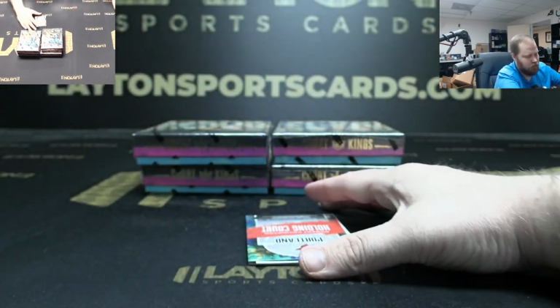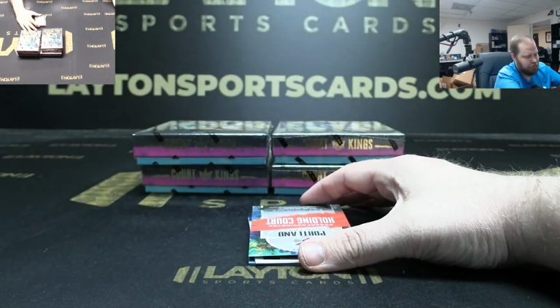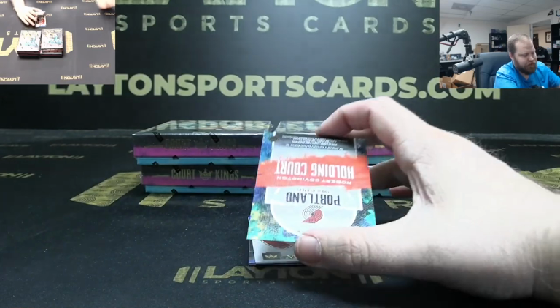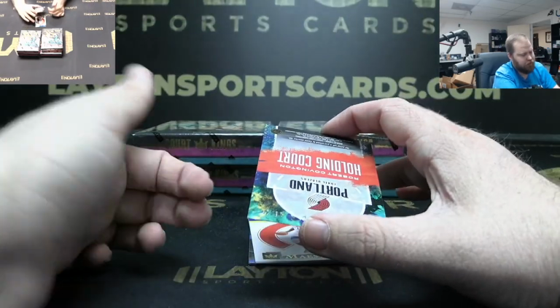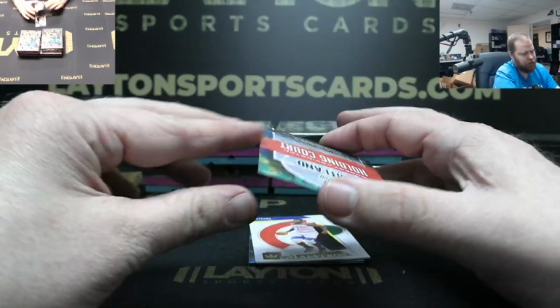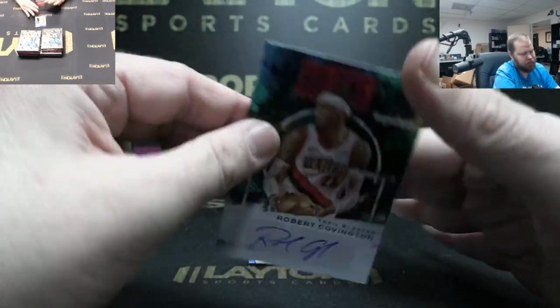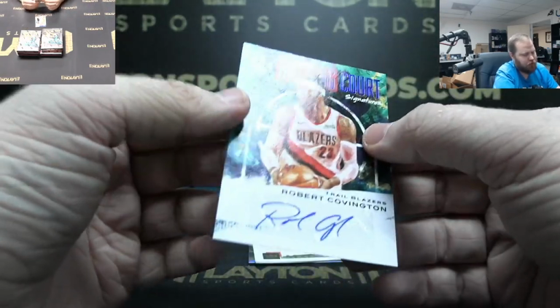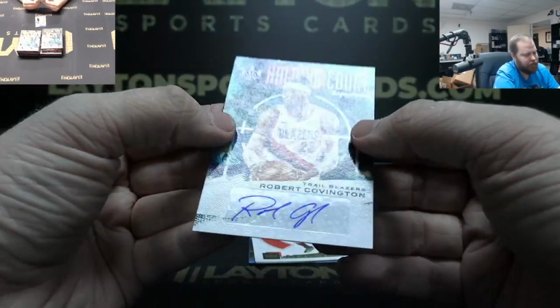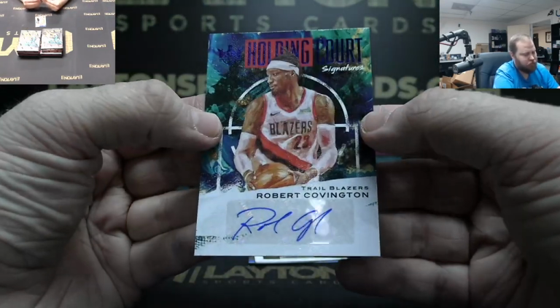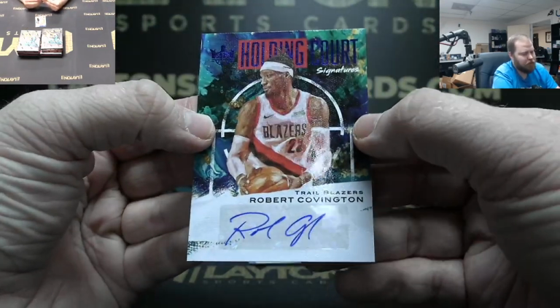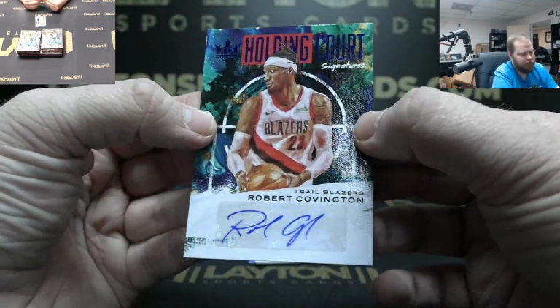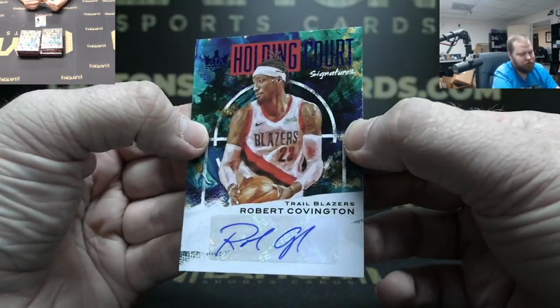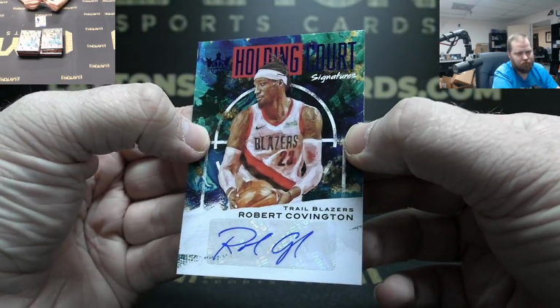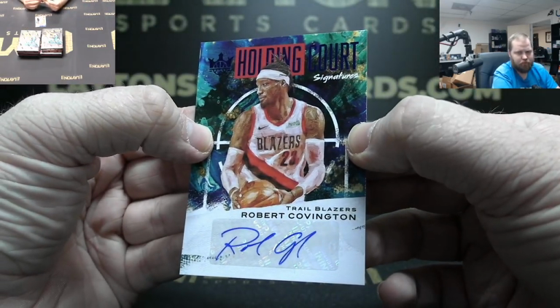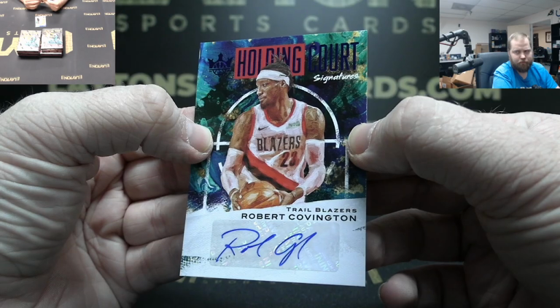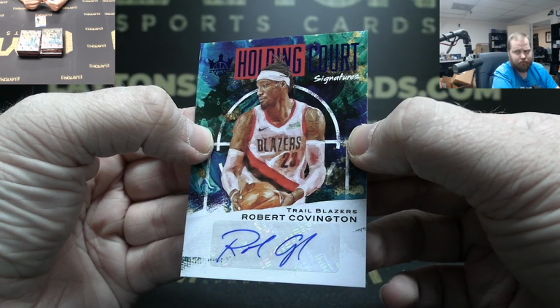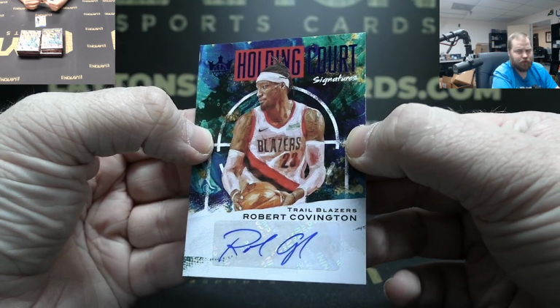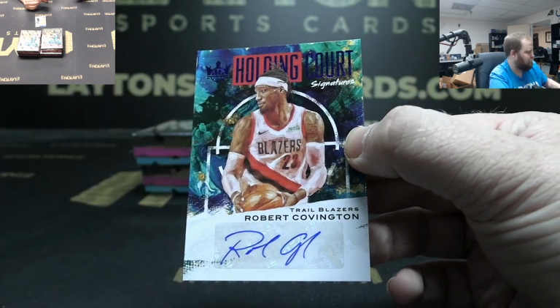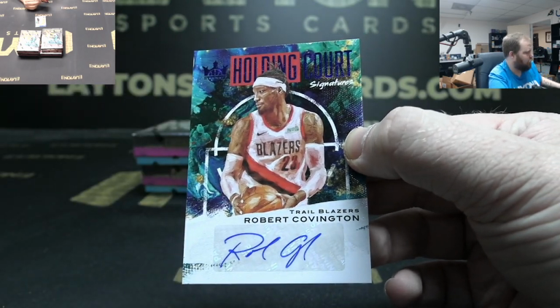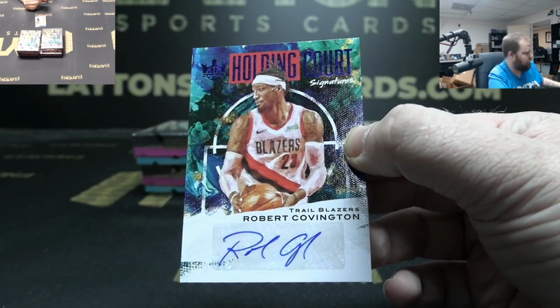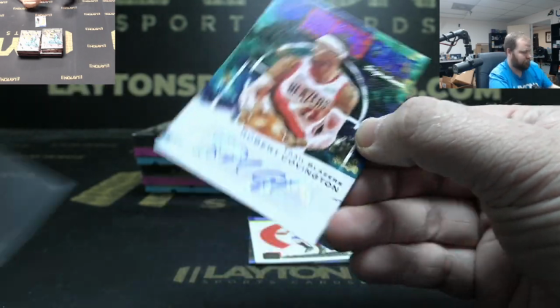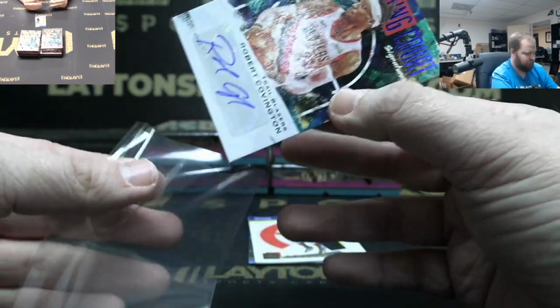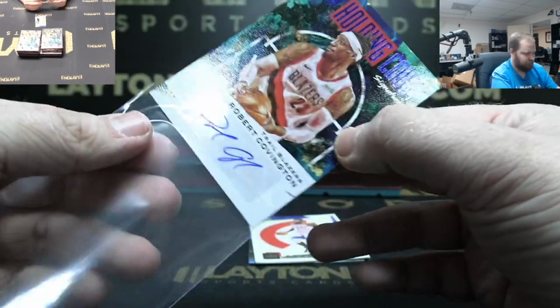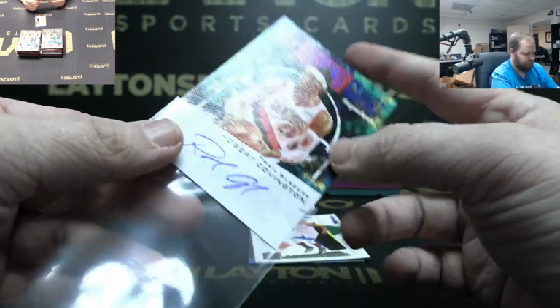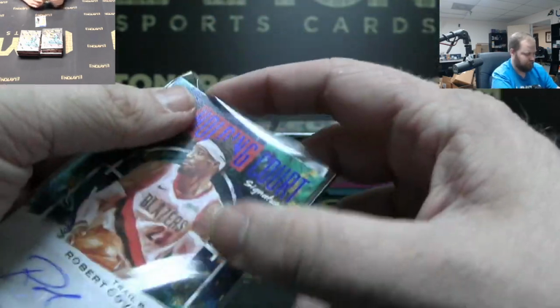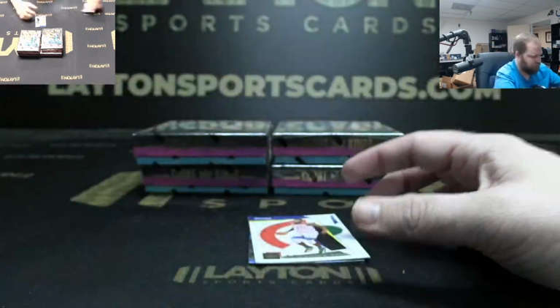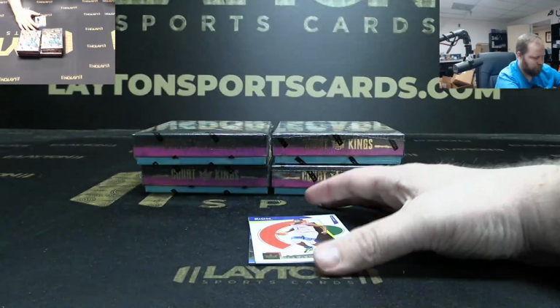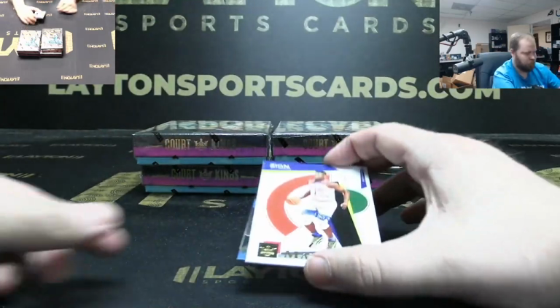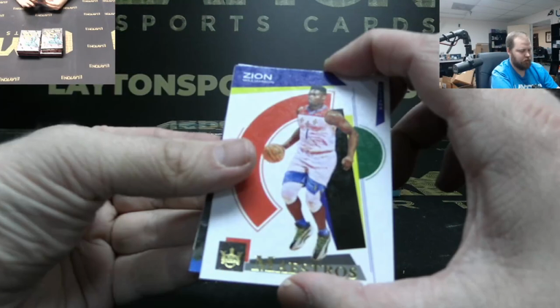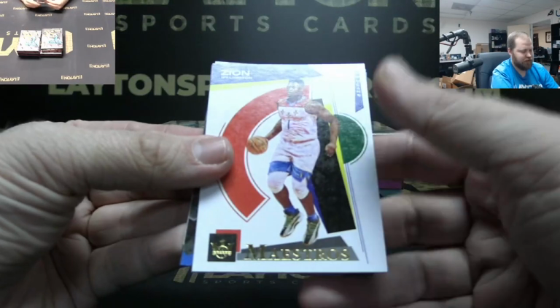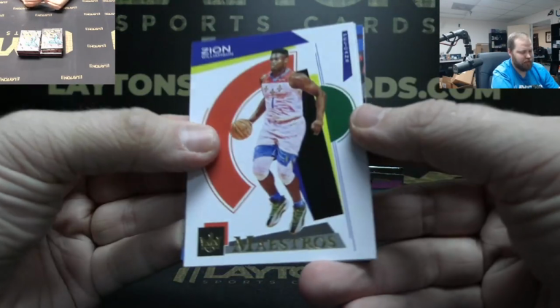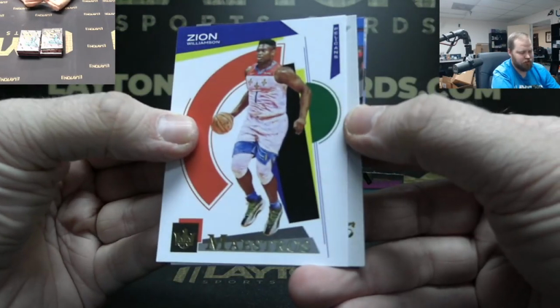Blazers auto to 25 — Robert Covington, Portland. Got a Zion Maestro!